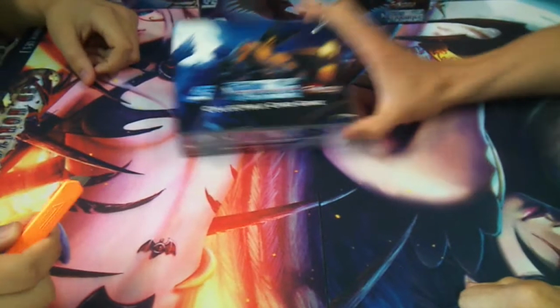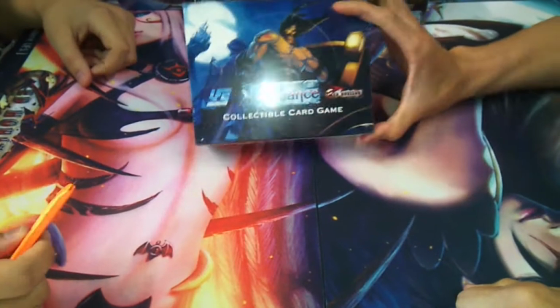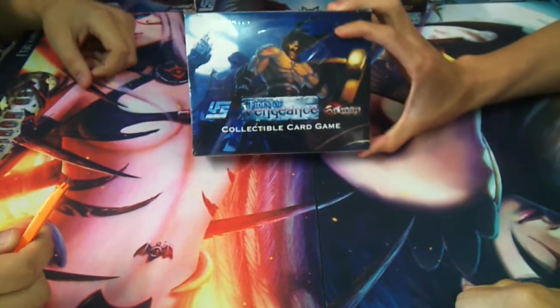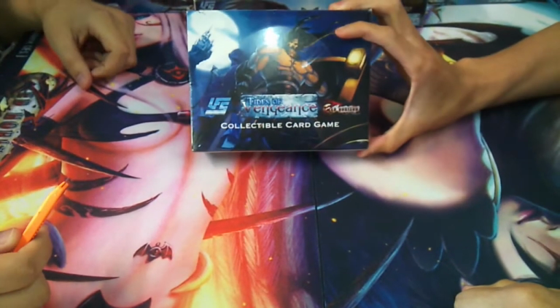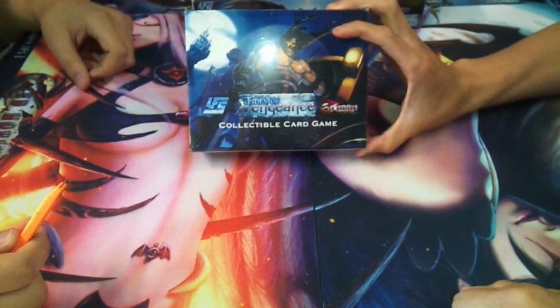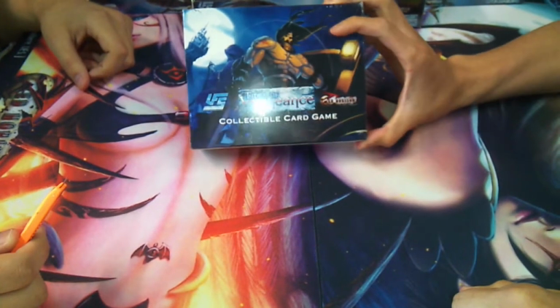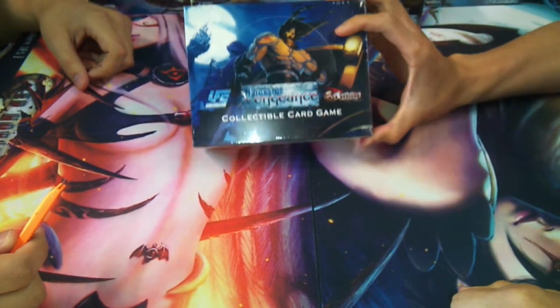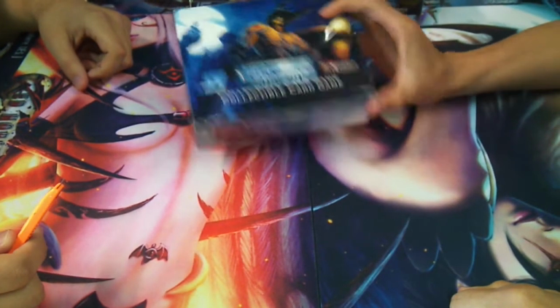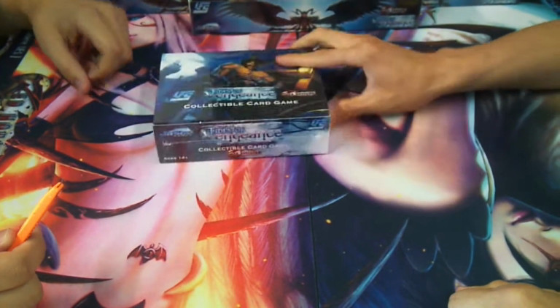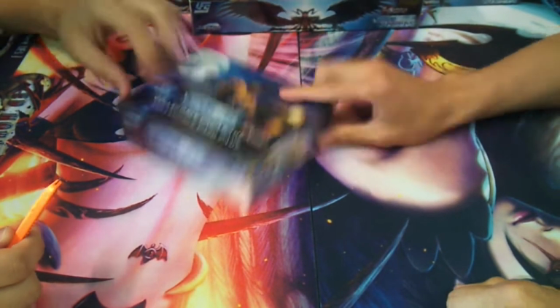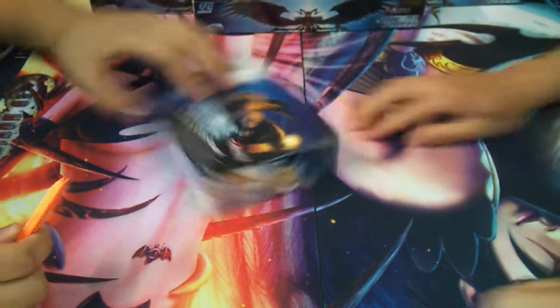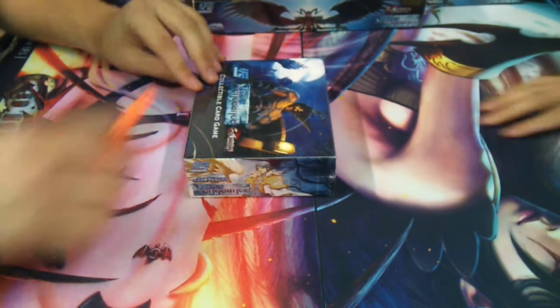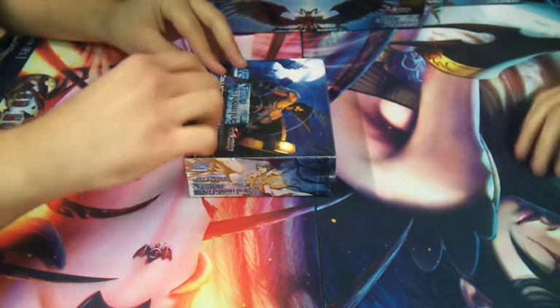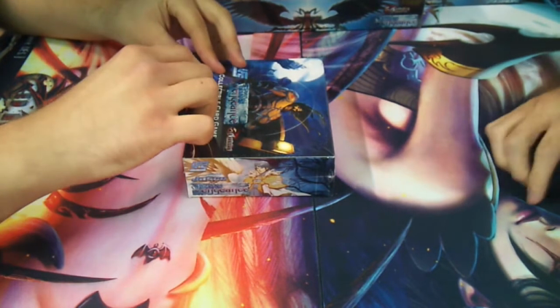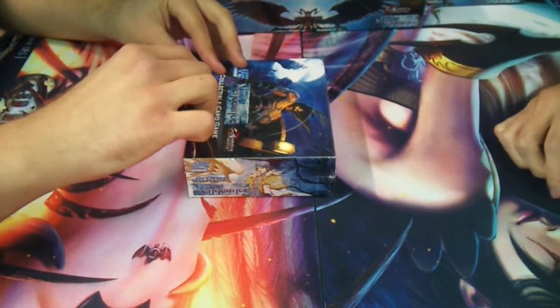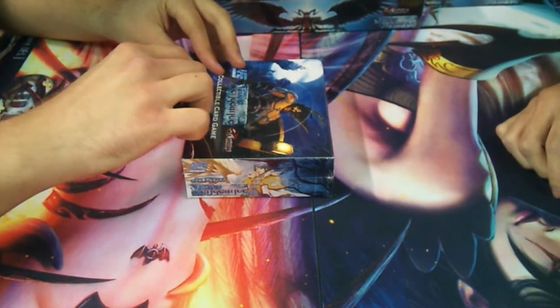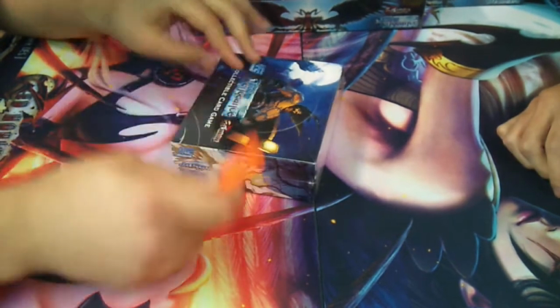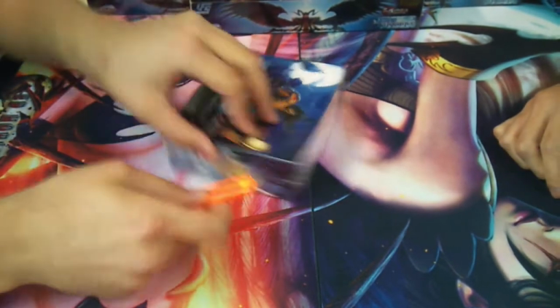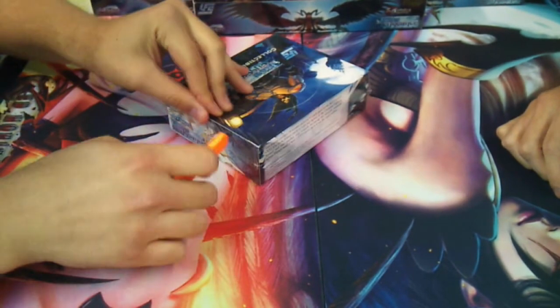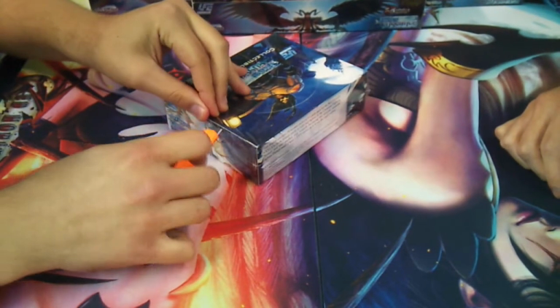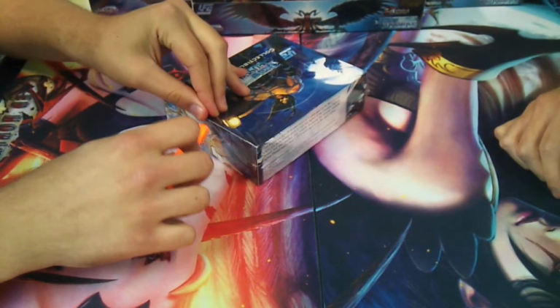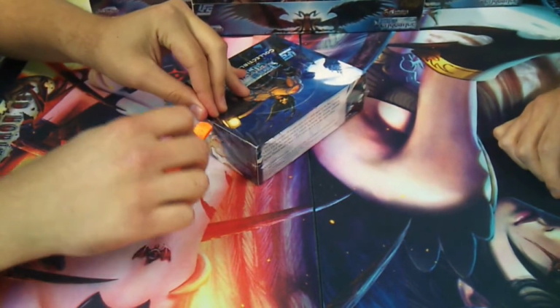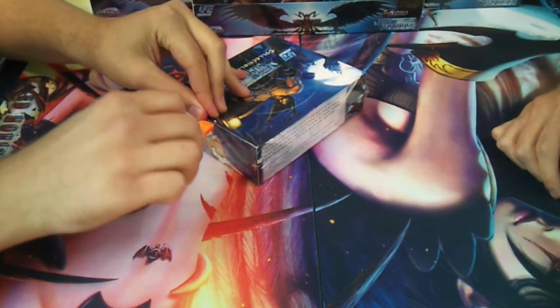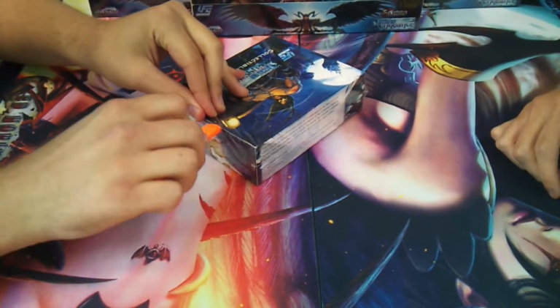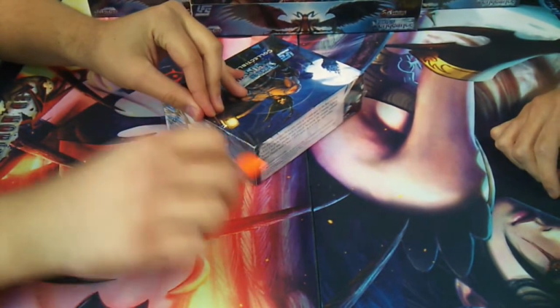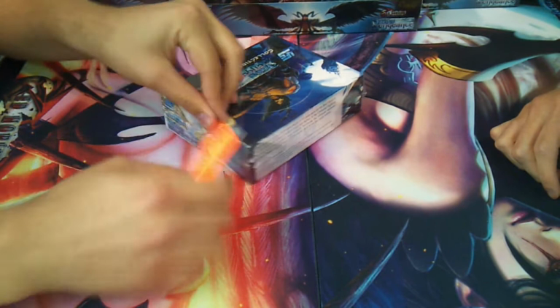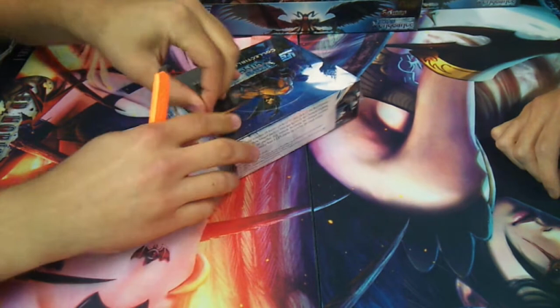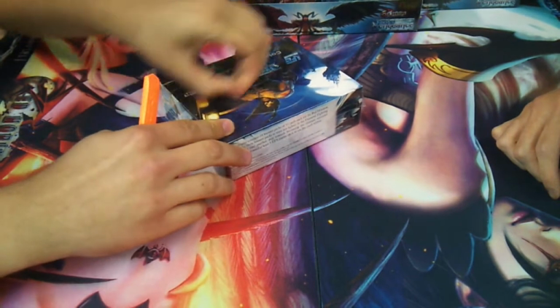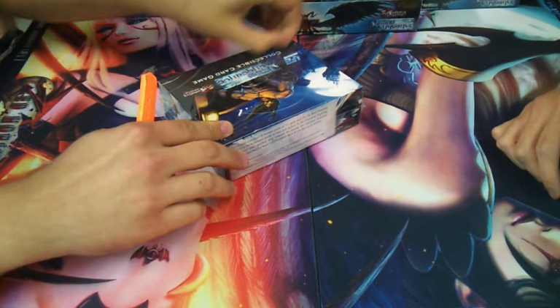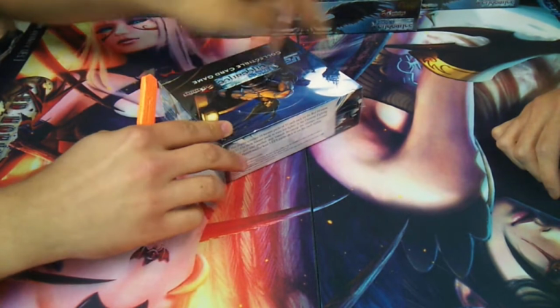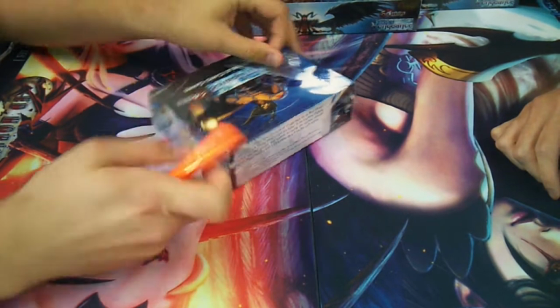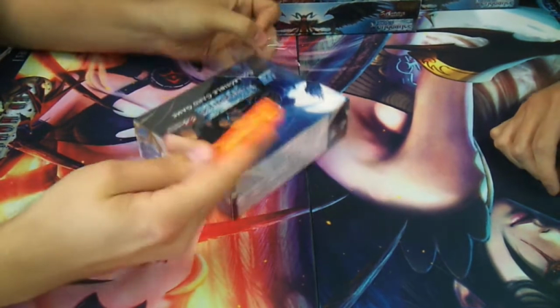Opening the first box of Red Horizon Tides of Vengeance. Here we go — it does exist! How do I do this? It's the best method — now you know, from the internet: box cutter.